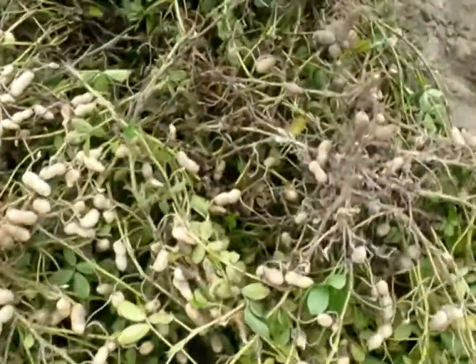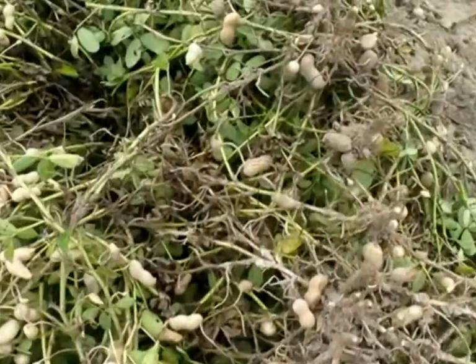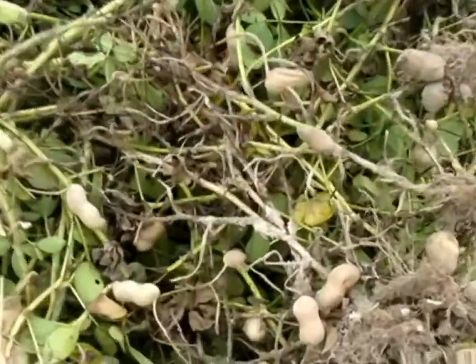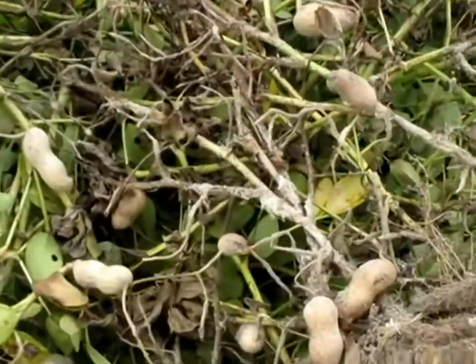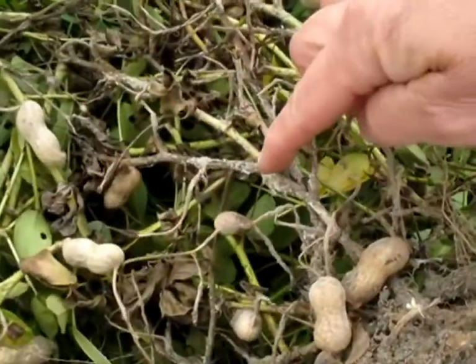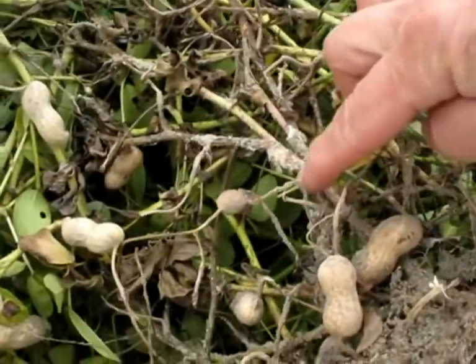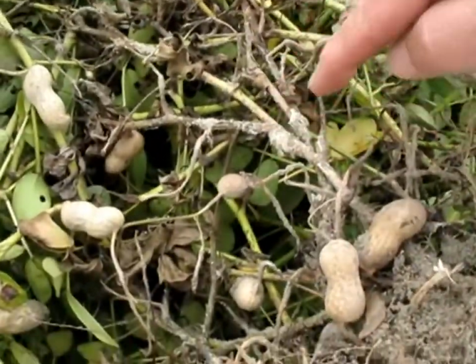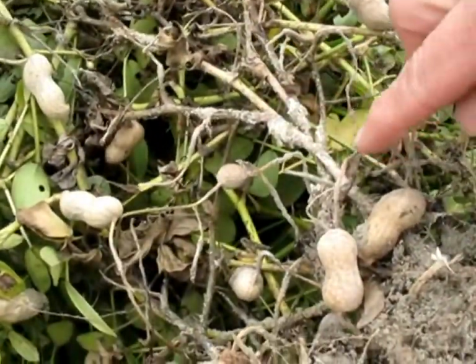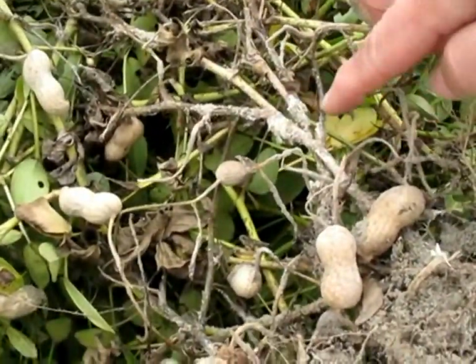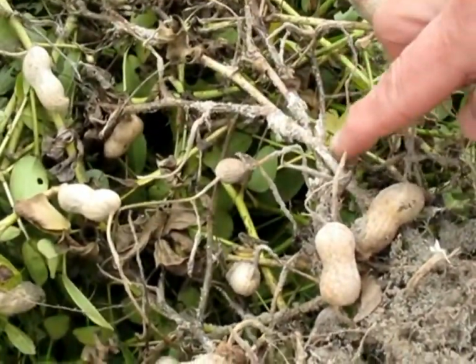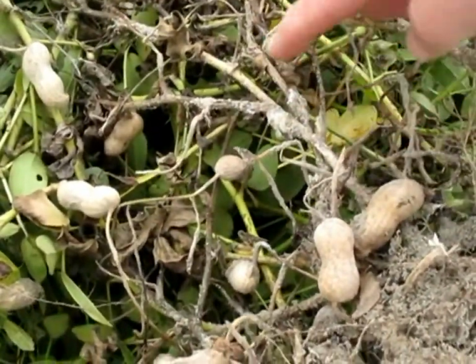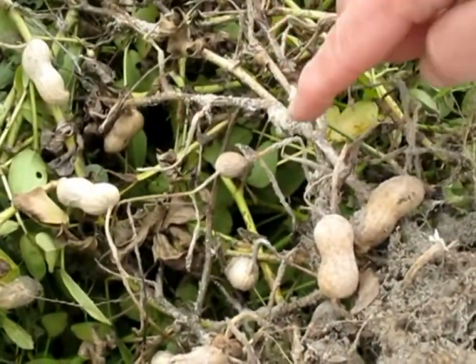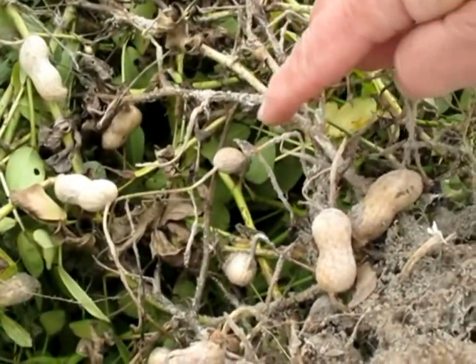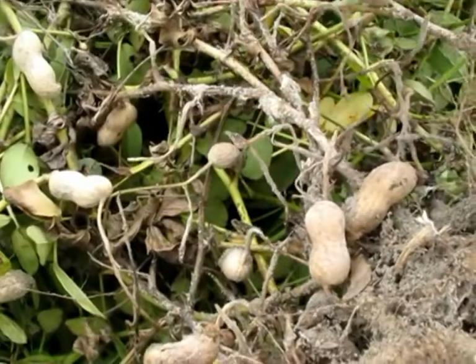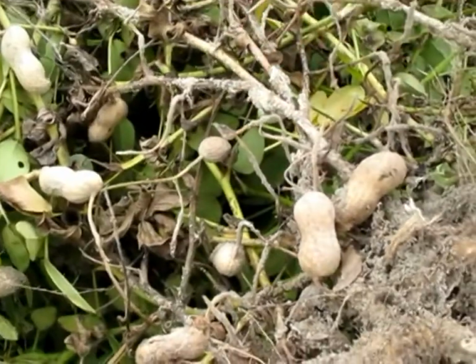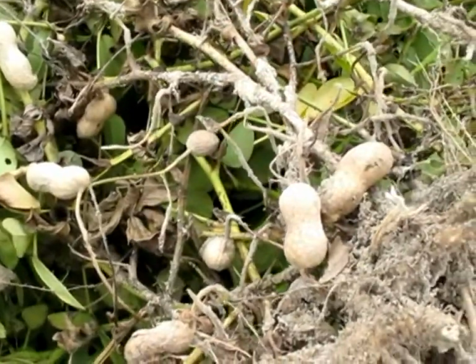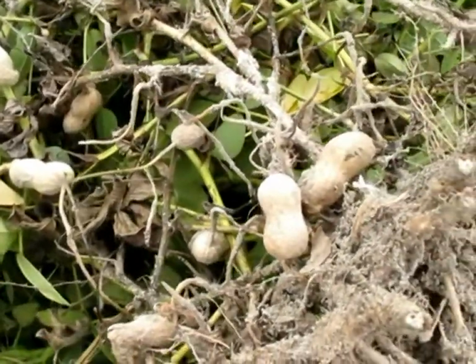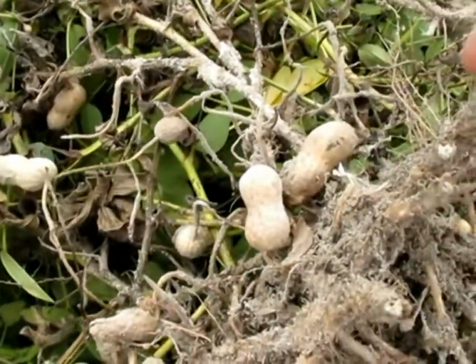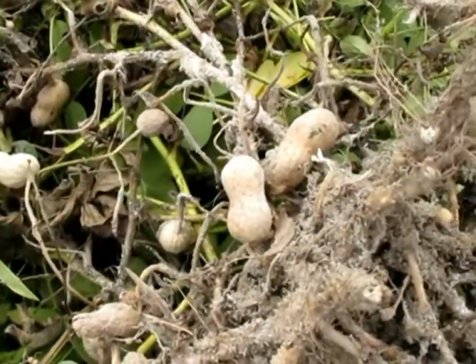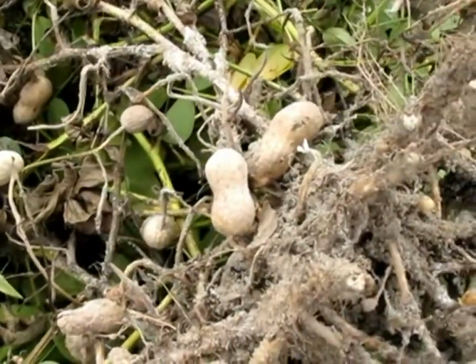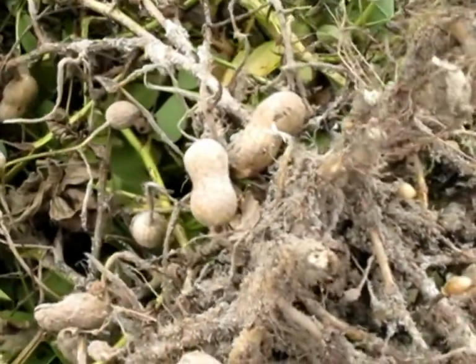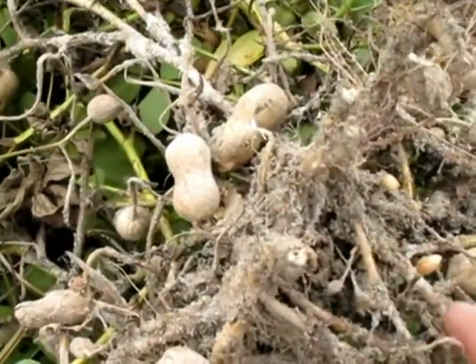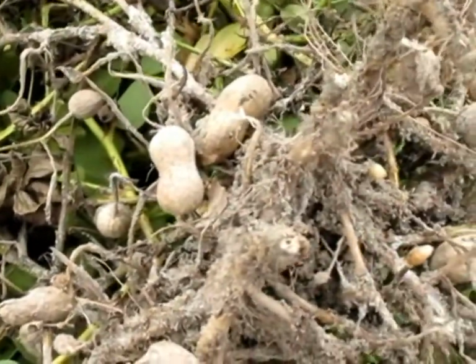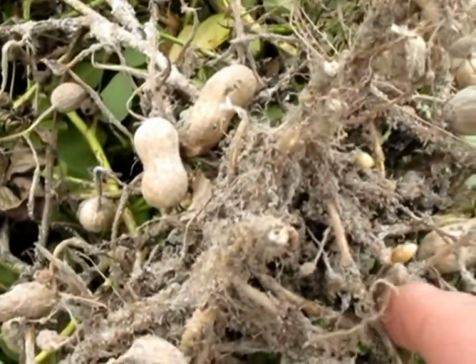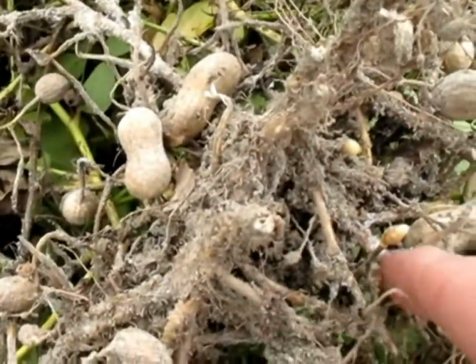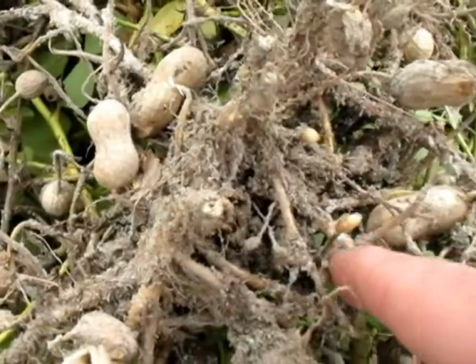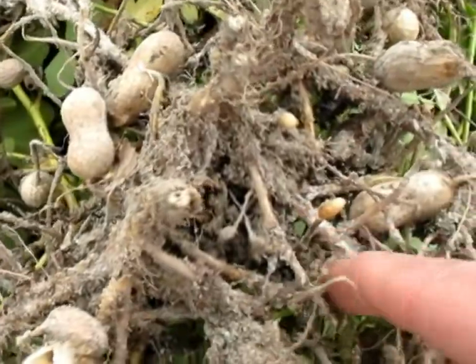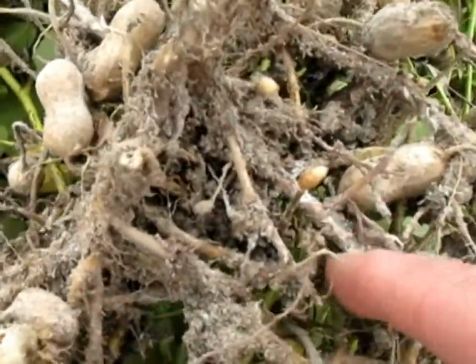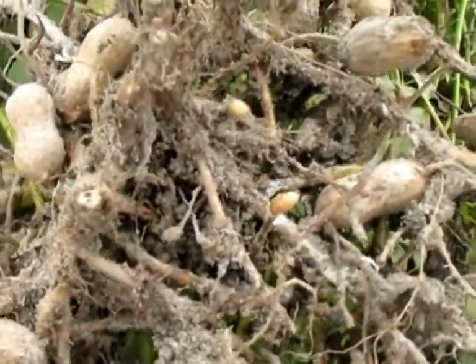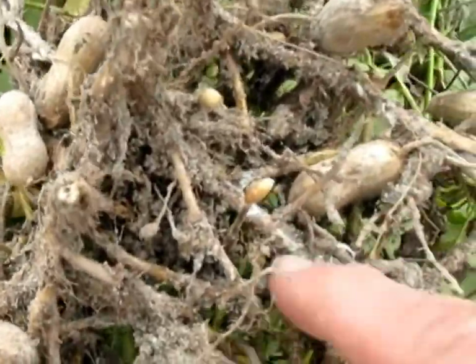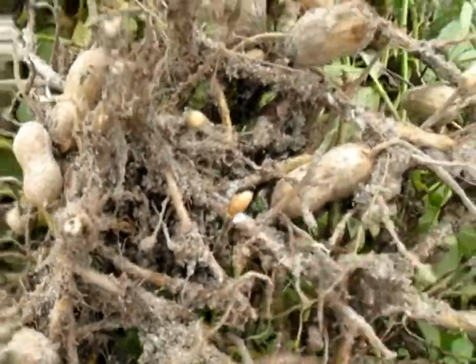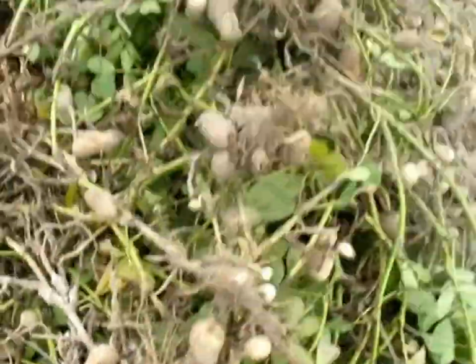Here we can see again that nice white mycelium, stringy — looks a little bit like flocking on a Christmas tree when you look at the inverted plants. And here we see a few sclerotia getting started at the base of the plant.